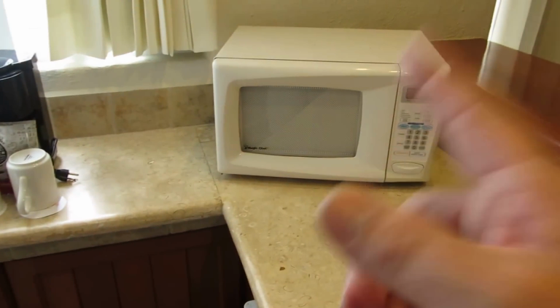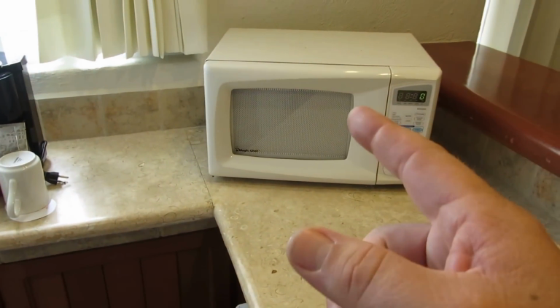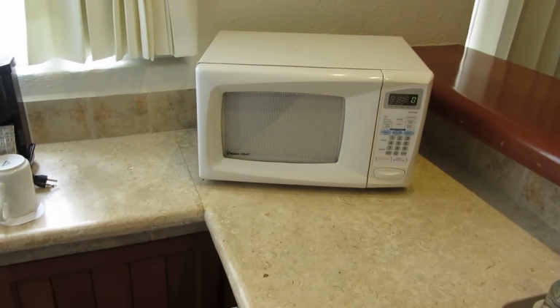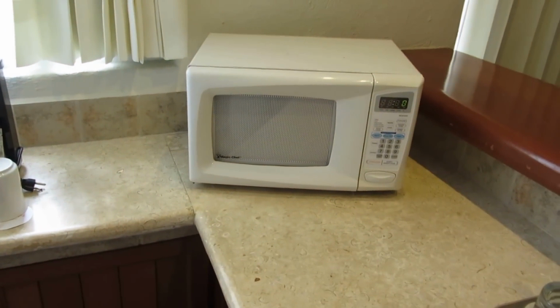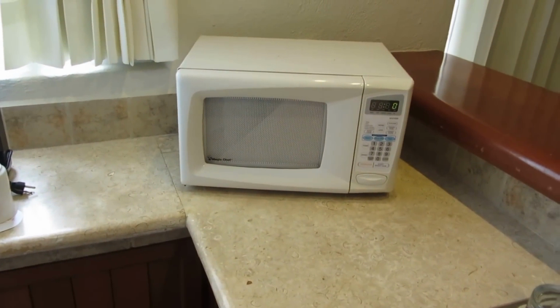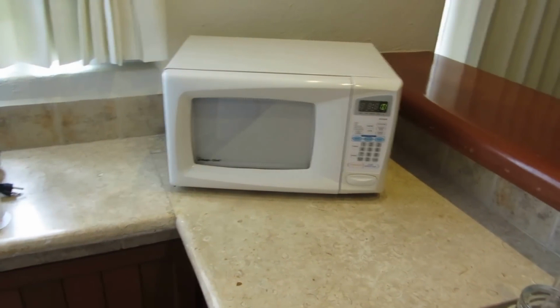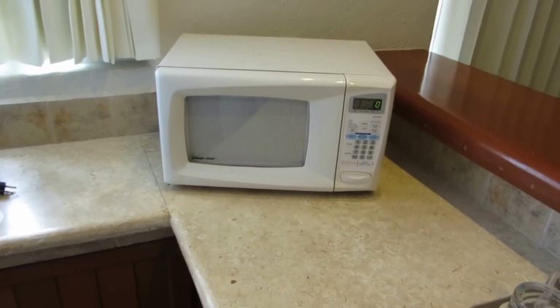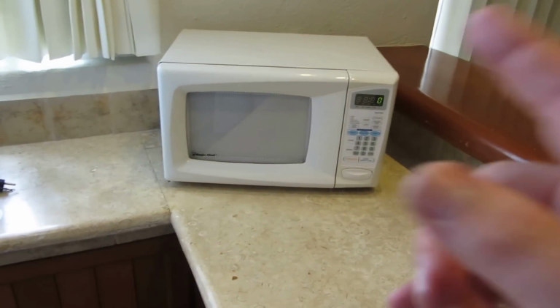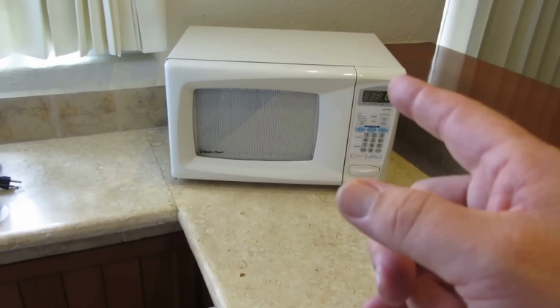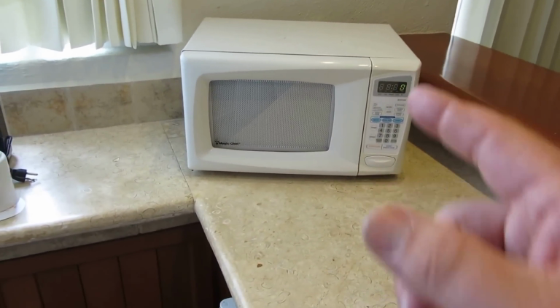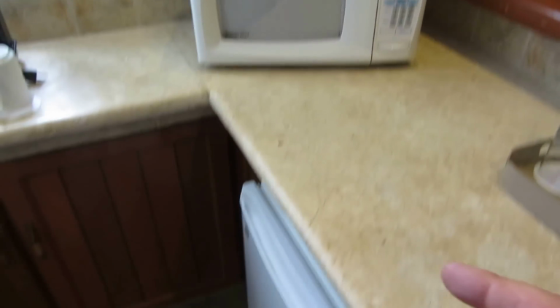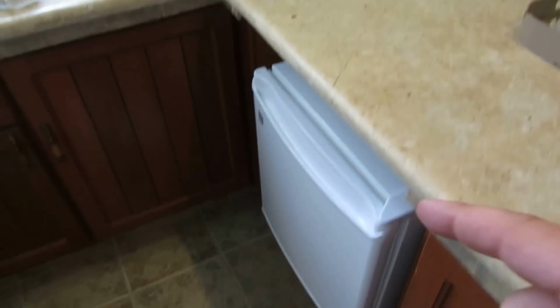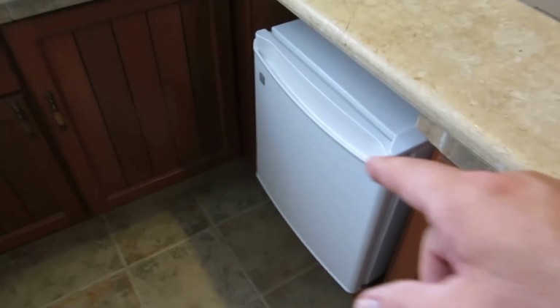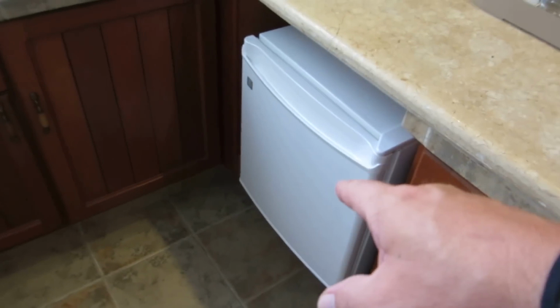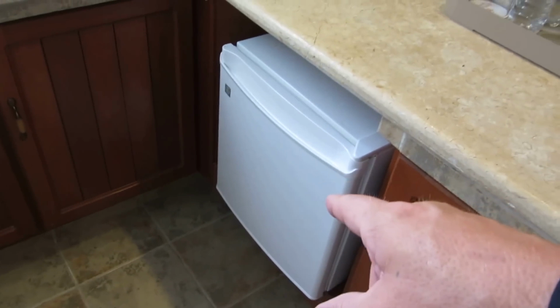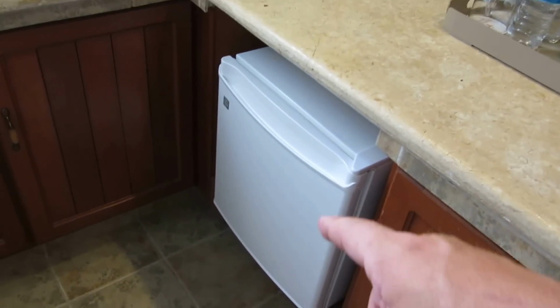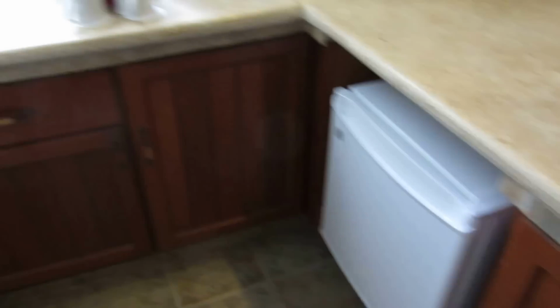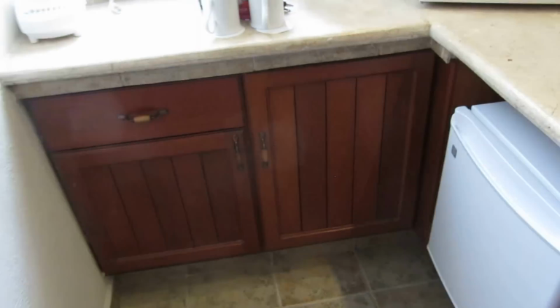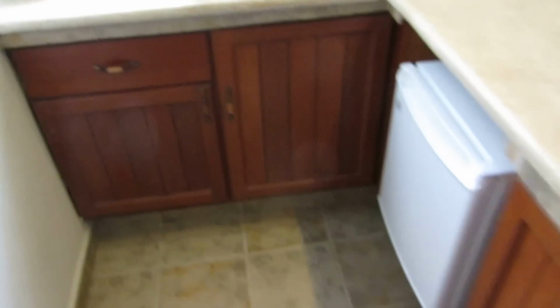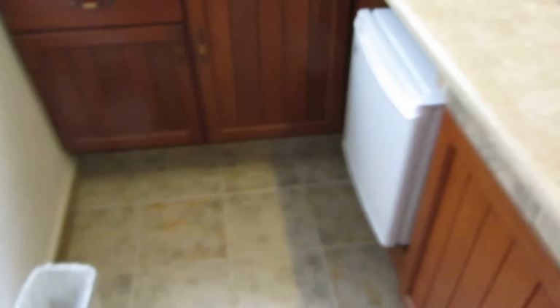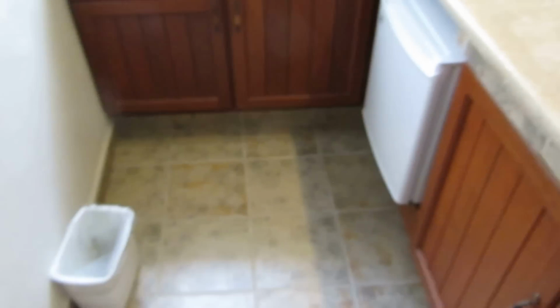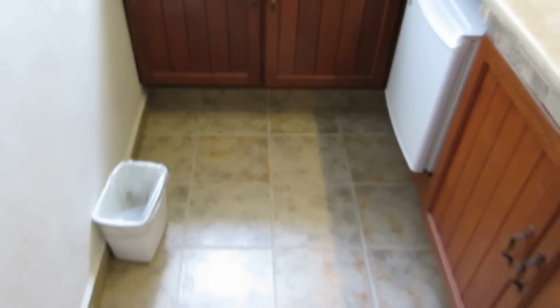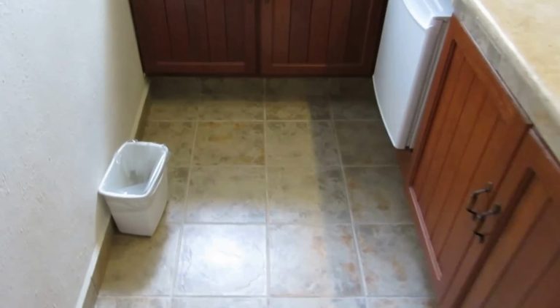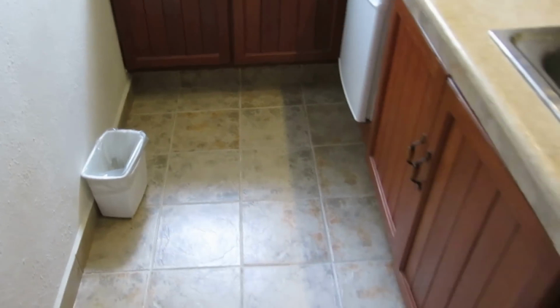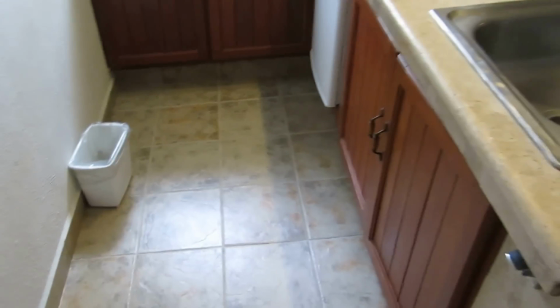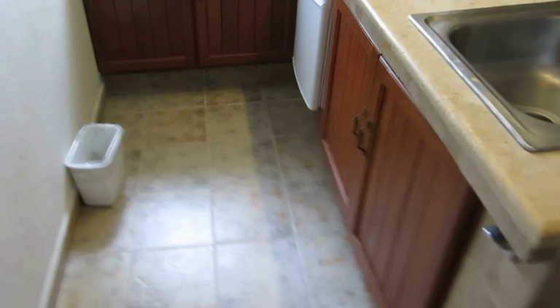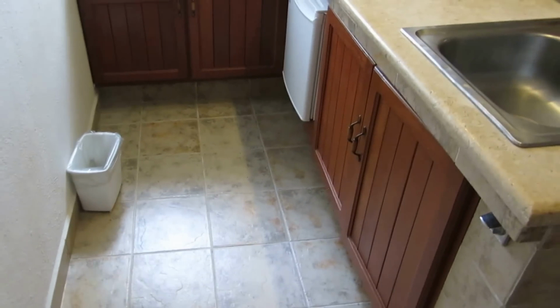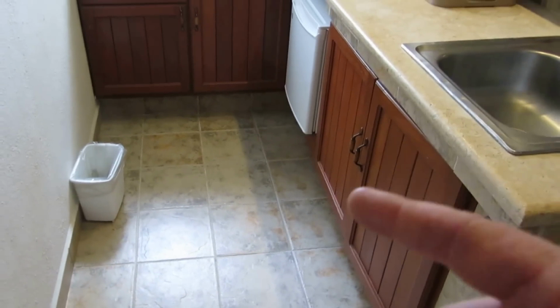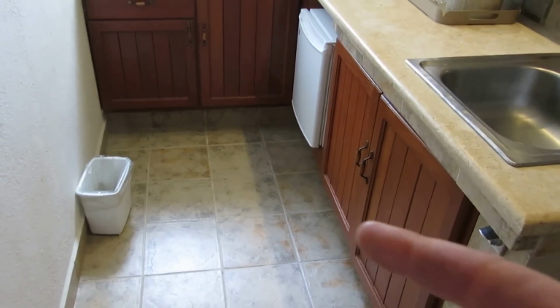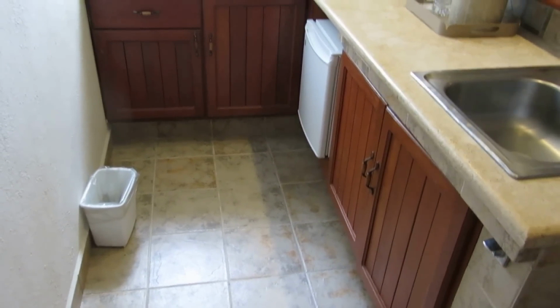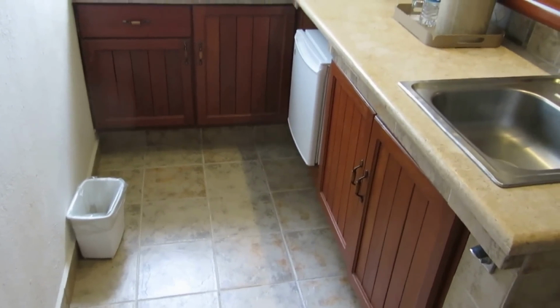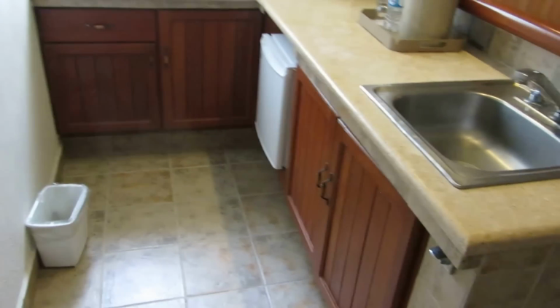Pardon me, I've had a couple cervezas — microwave, mini-bar slash fridge. Plenty of room. No silverware, no pots, and no stove to cook those pots on.